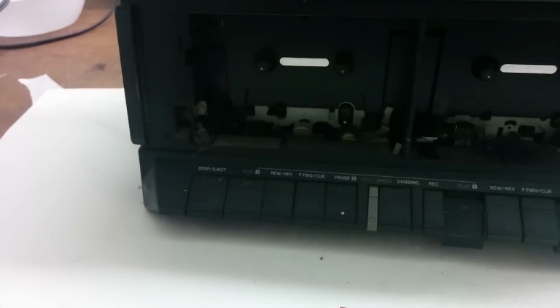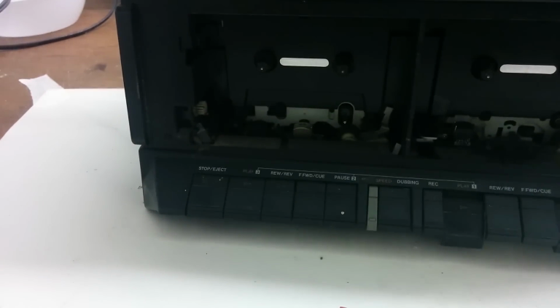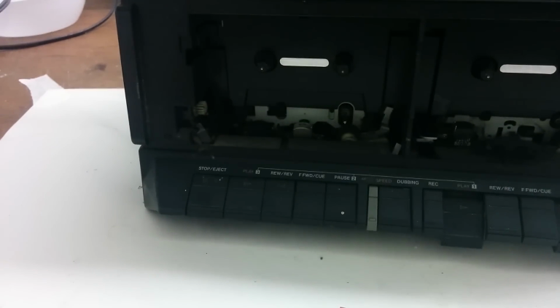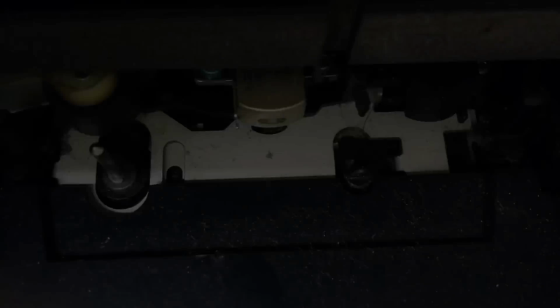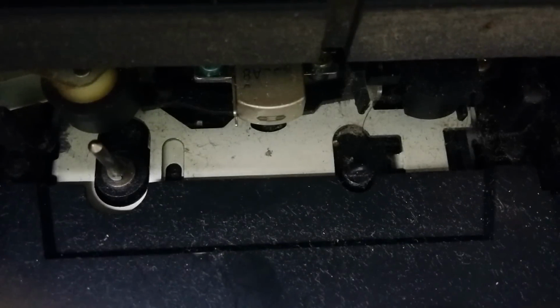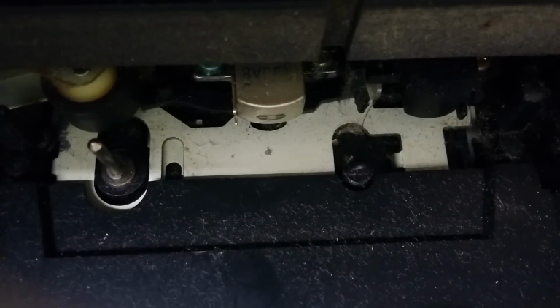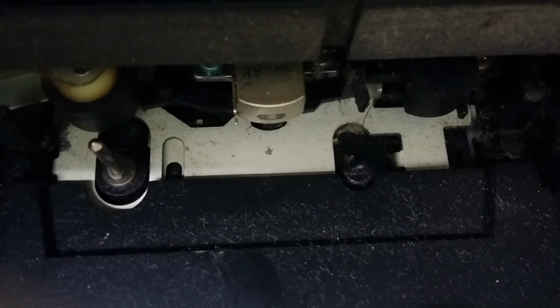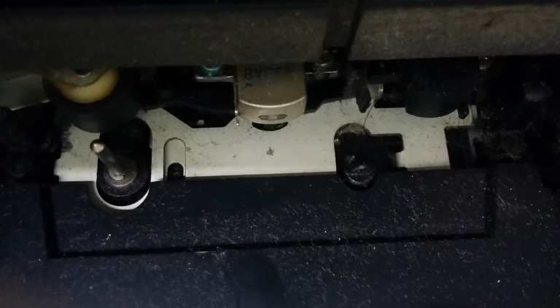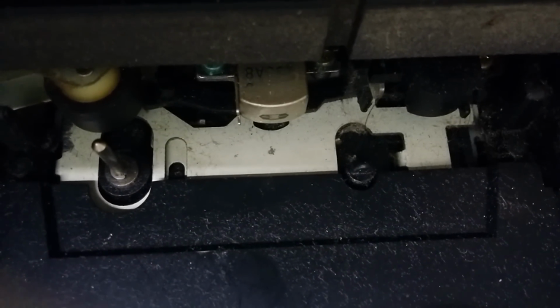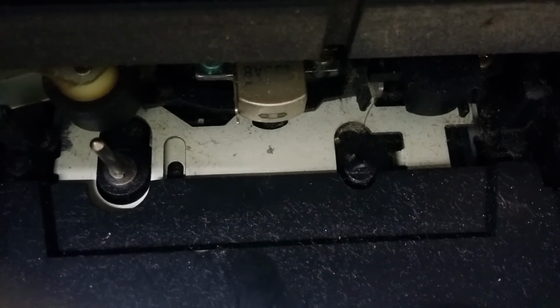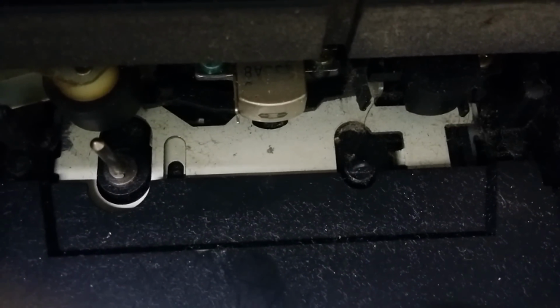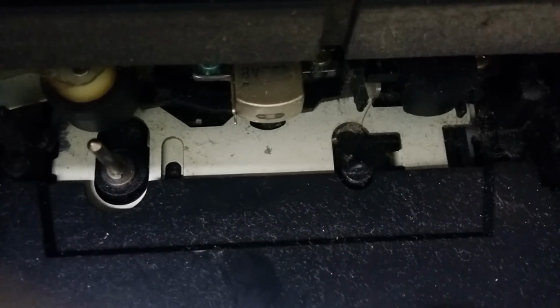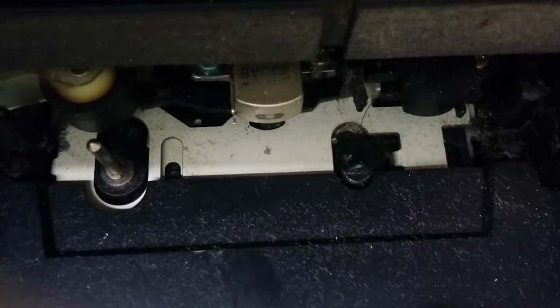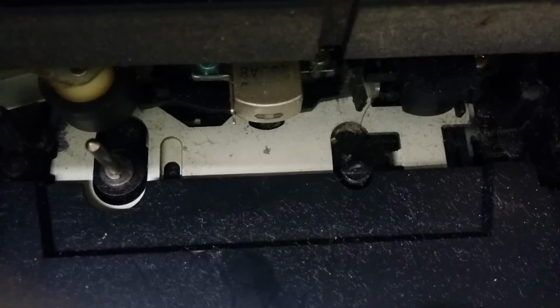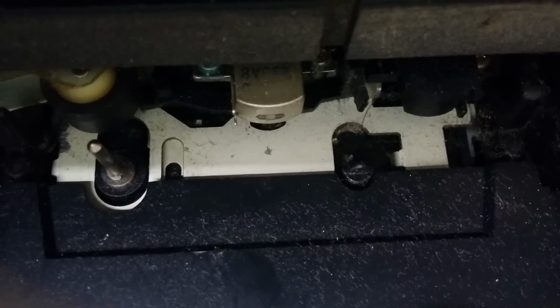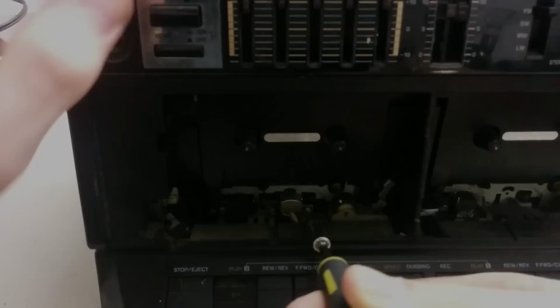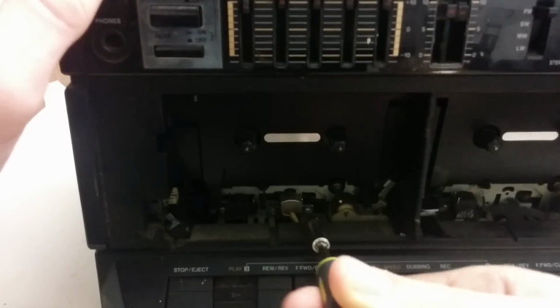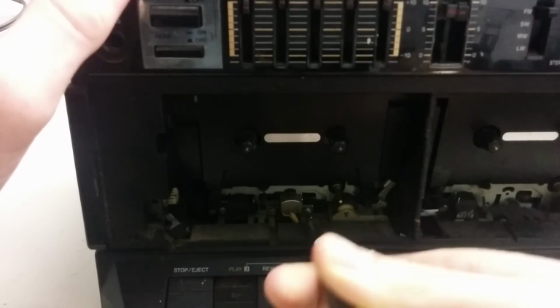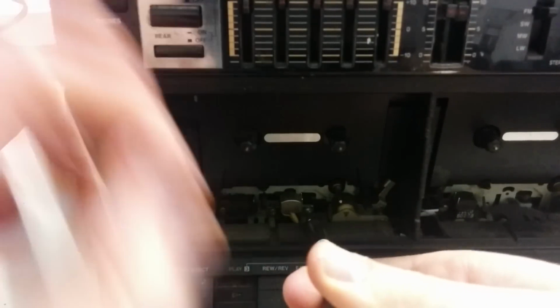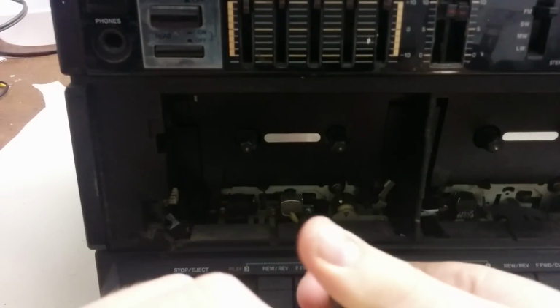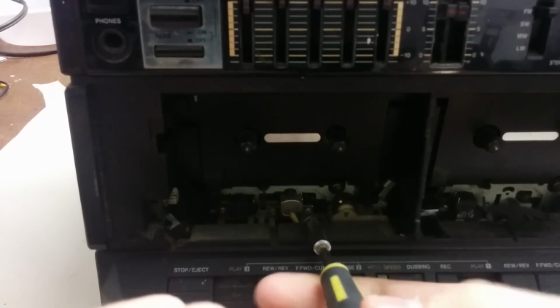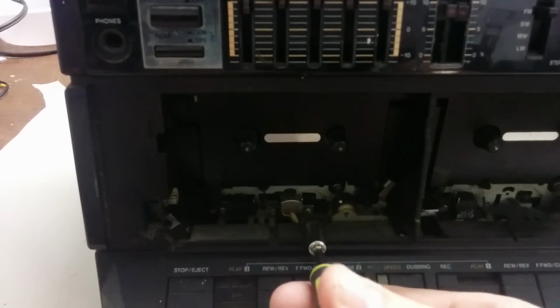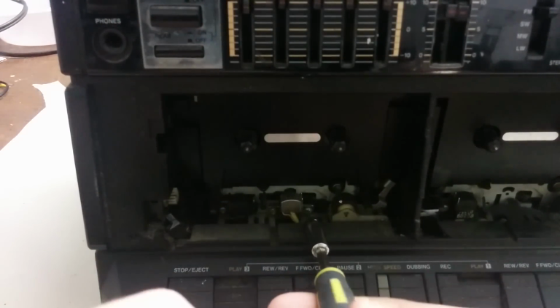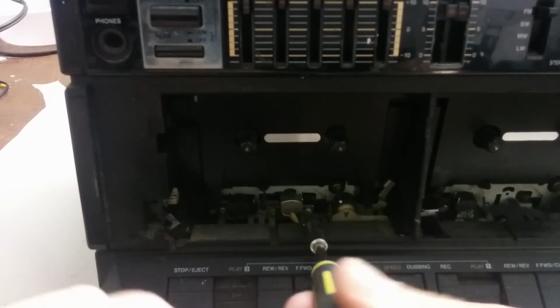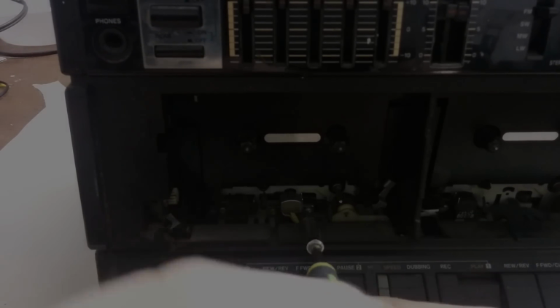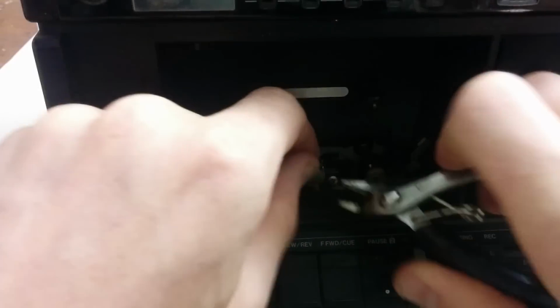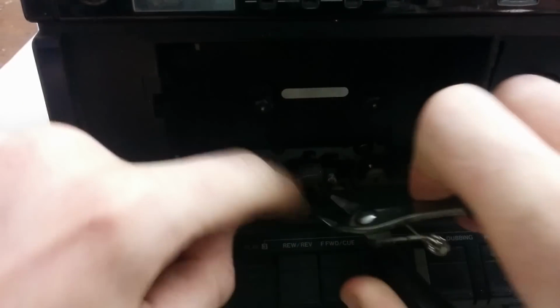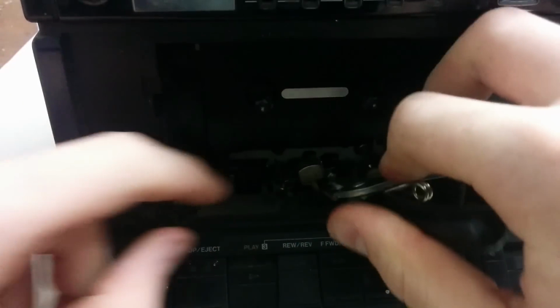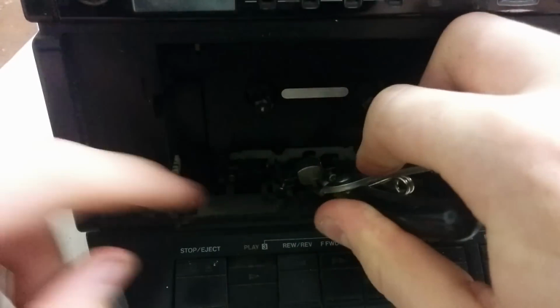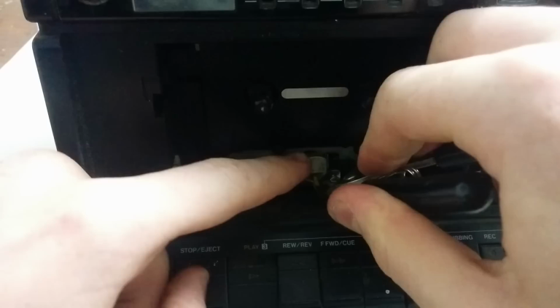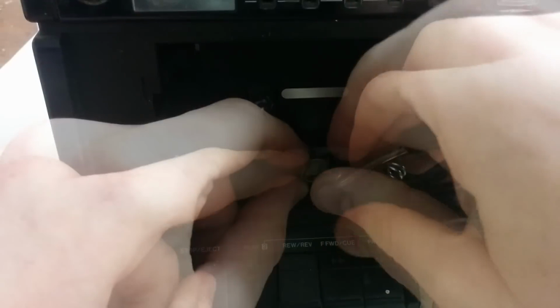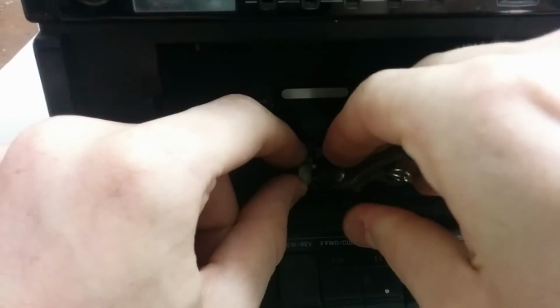Now we need to get the cassette magnetic heads, which will transform our music signals to magnetic waves. Just unscrew the two screws that are holding the head in place and cut the wires from the head, because we will add a new one.